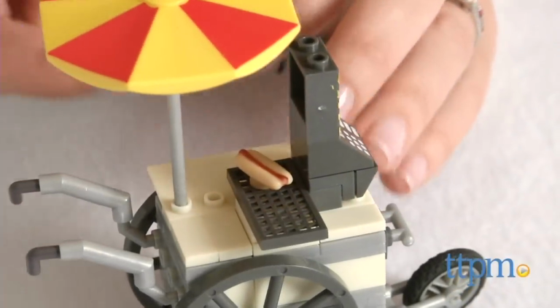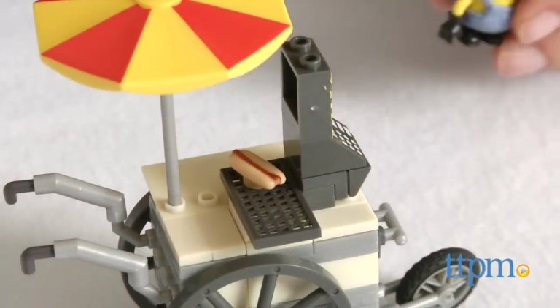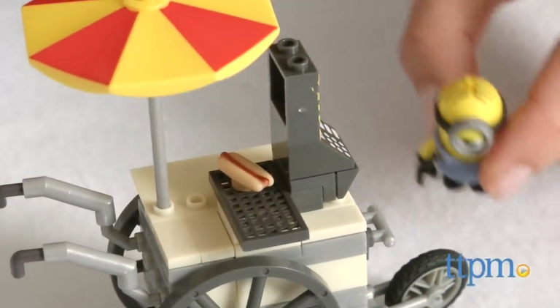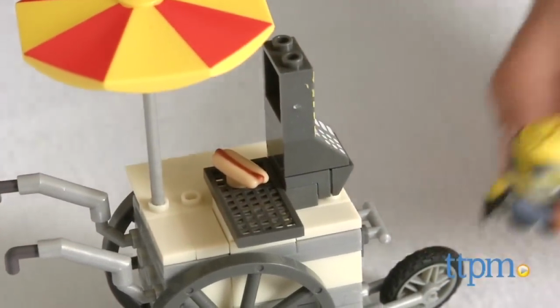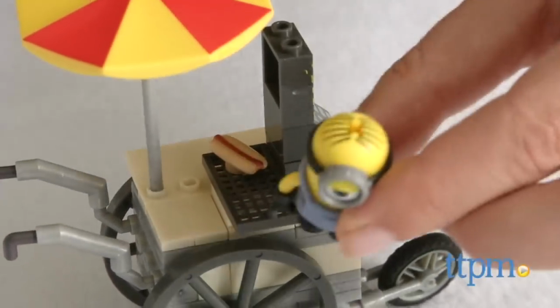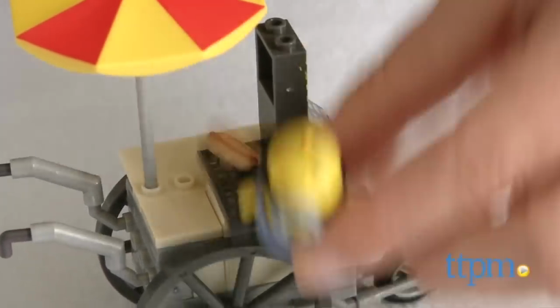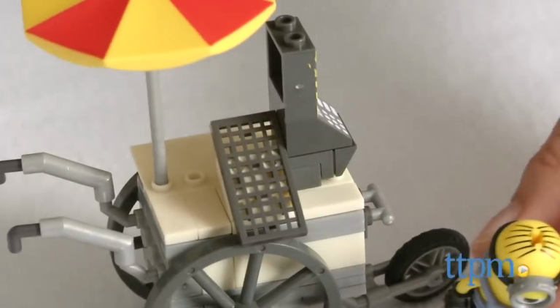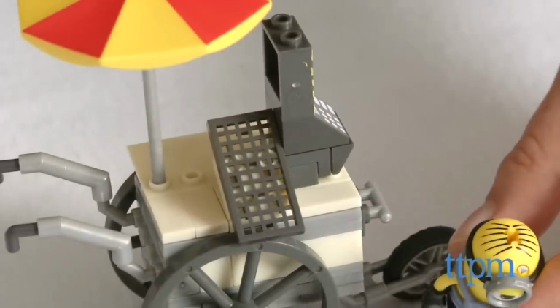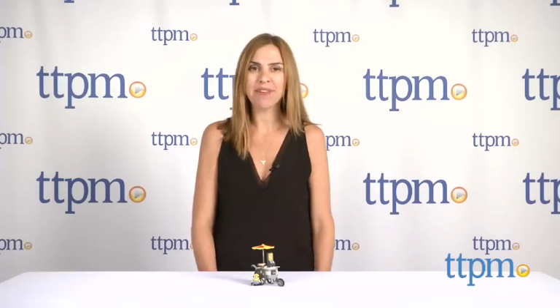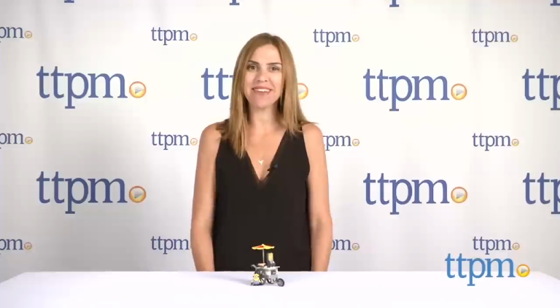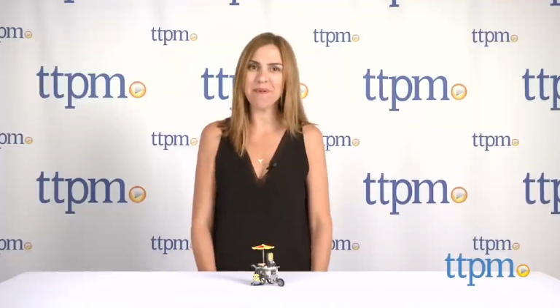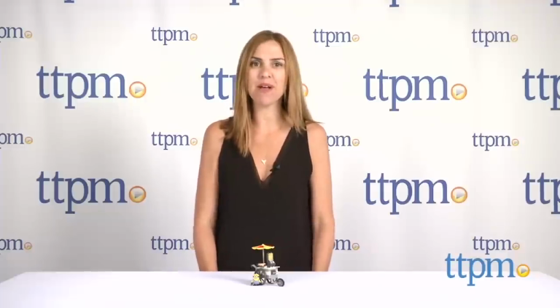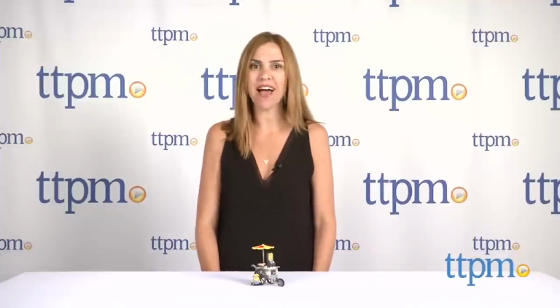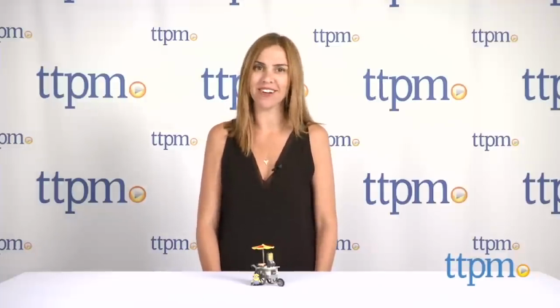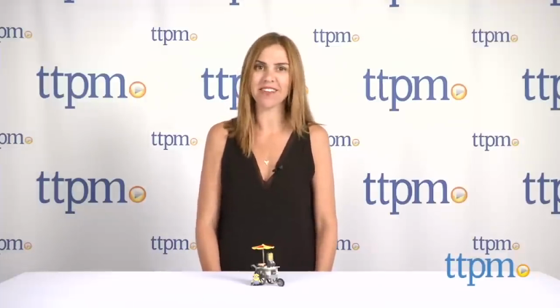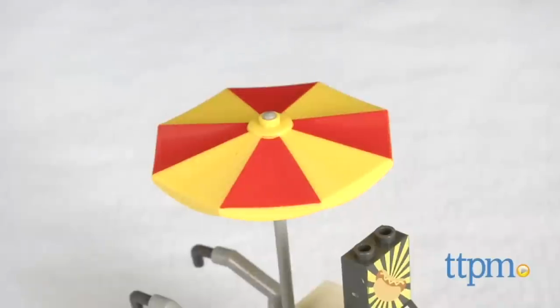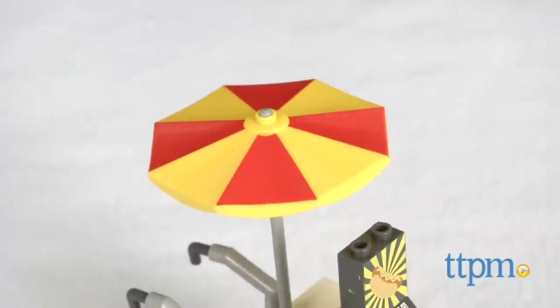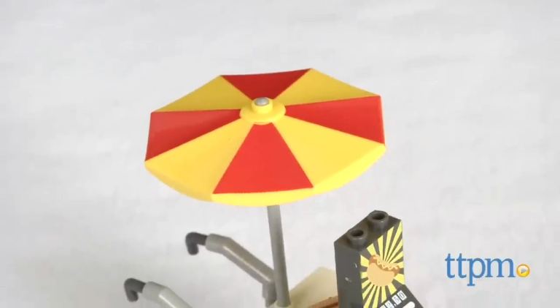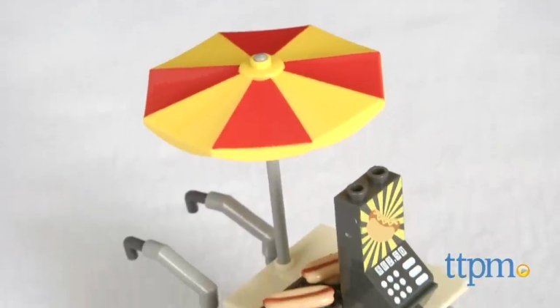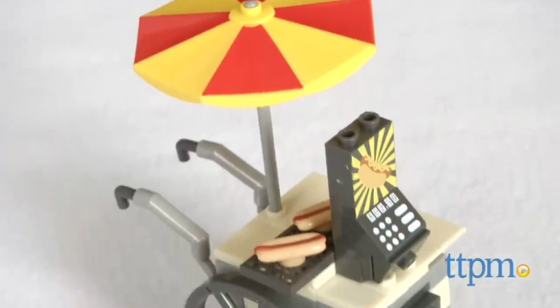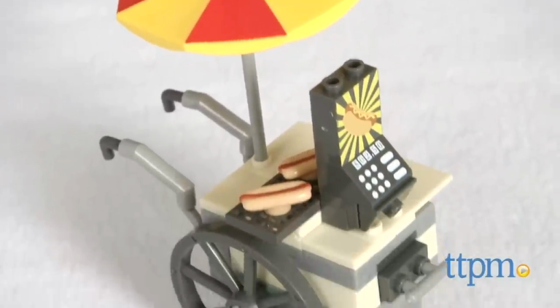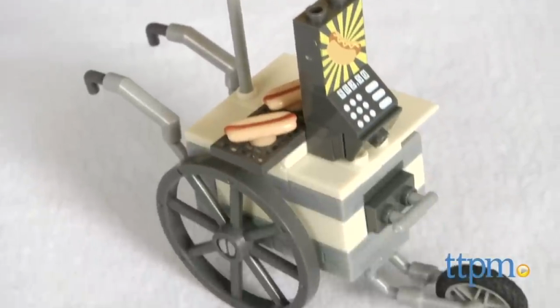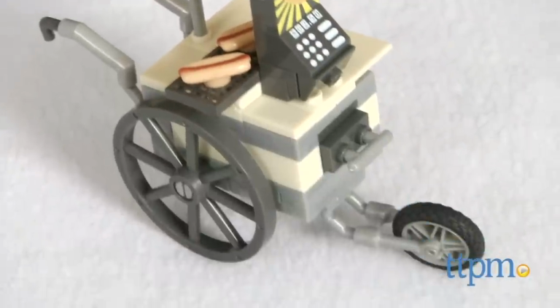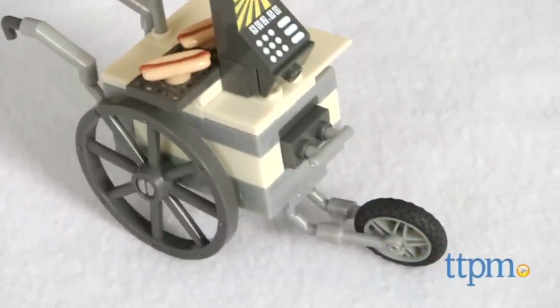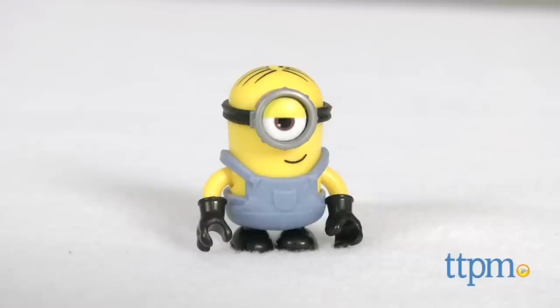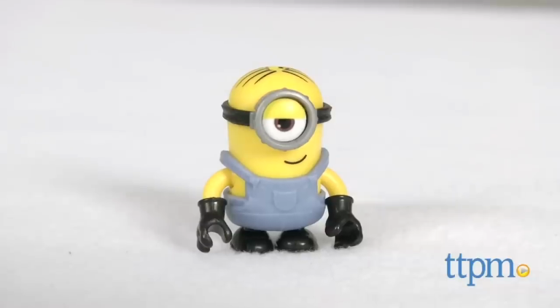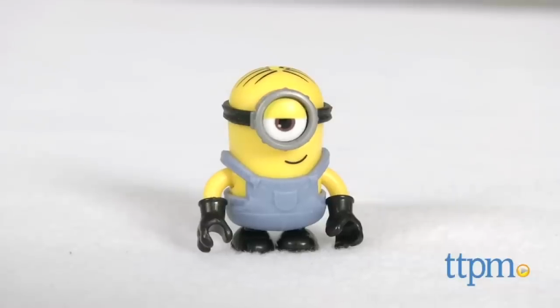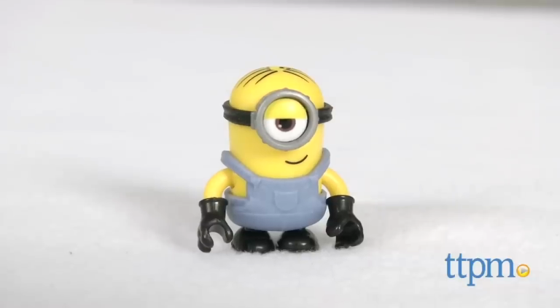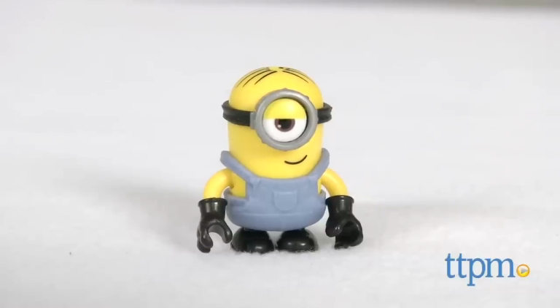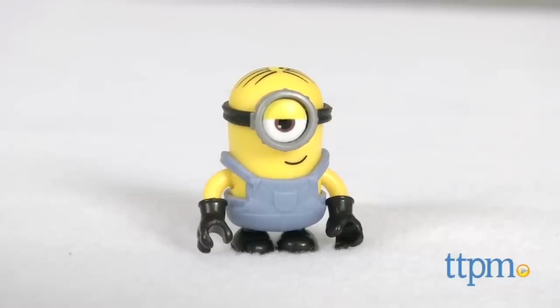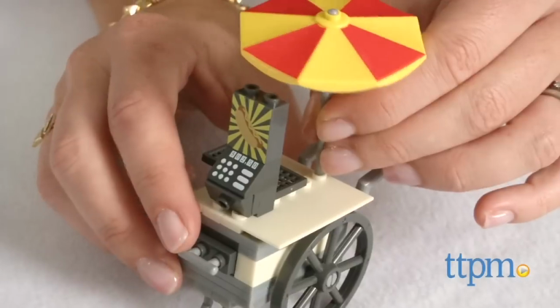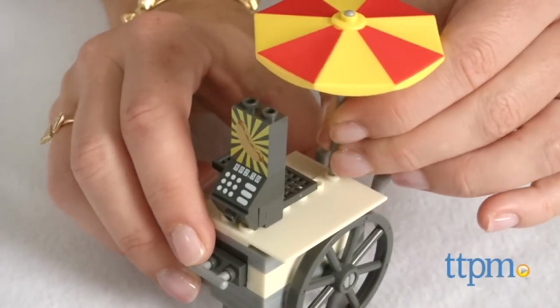Here's a hot dog stand serving up some mischief. I'm Tammy with TTPM, here with the Flying Hot Dogs, one of the new sets for Mega Bloks Minions. It includes 63 pieces to build a Minion Stuart figure and a hot dog cart.